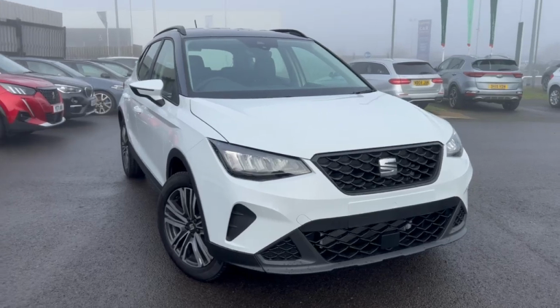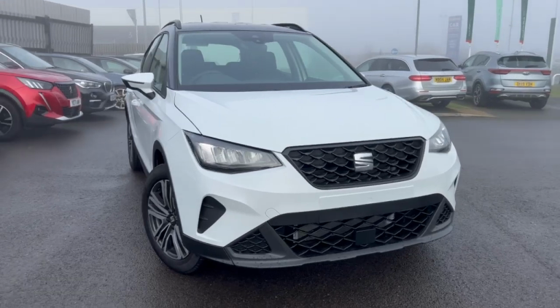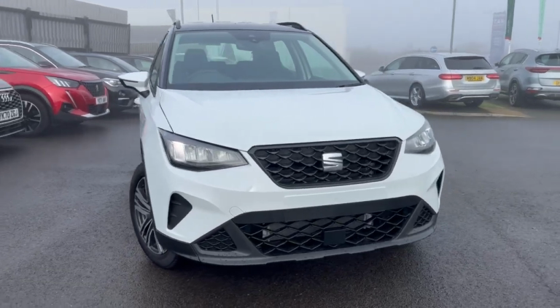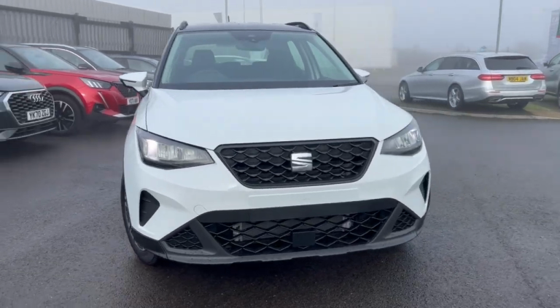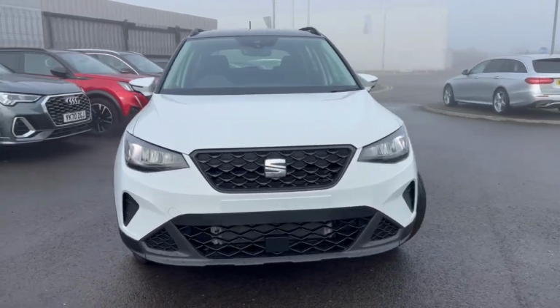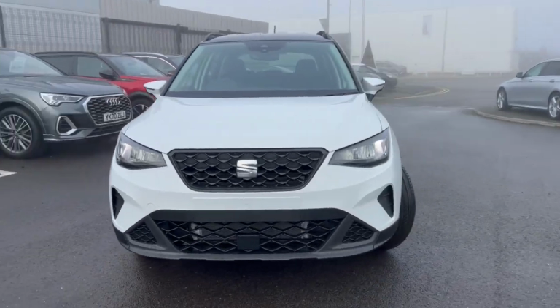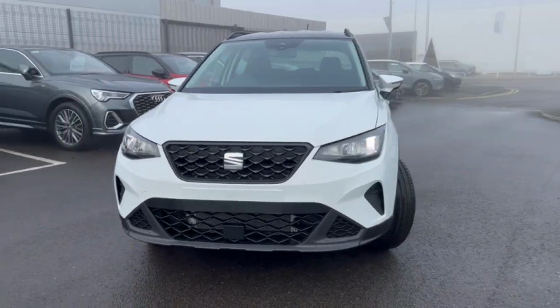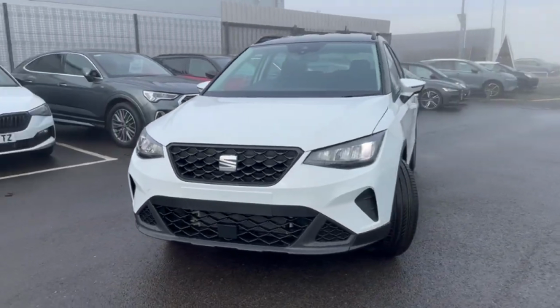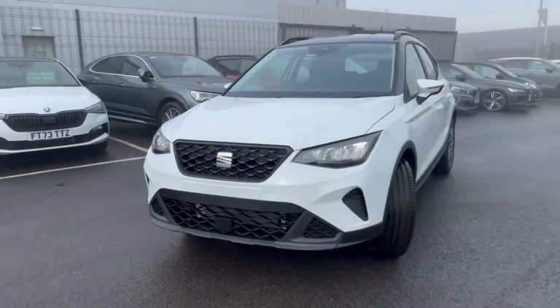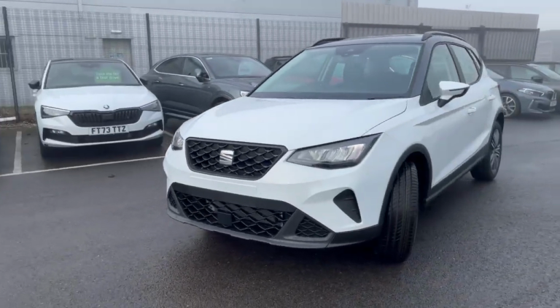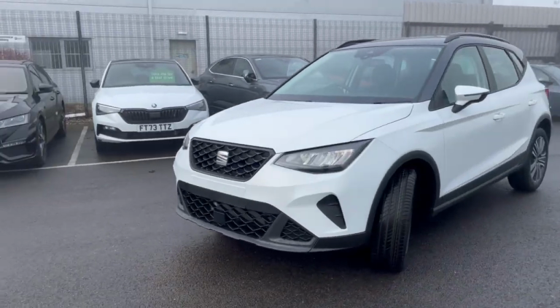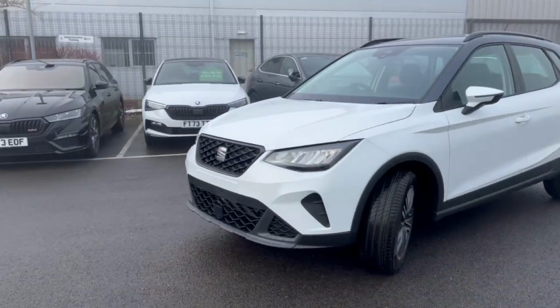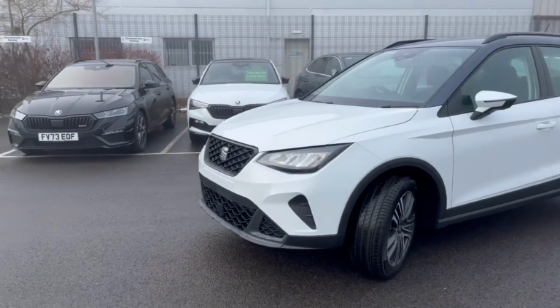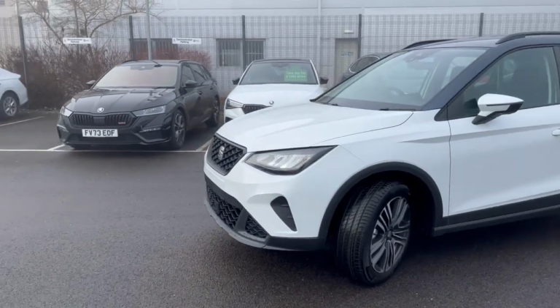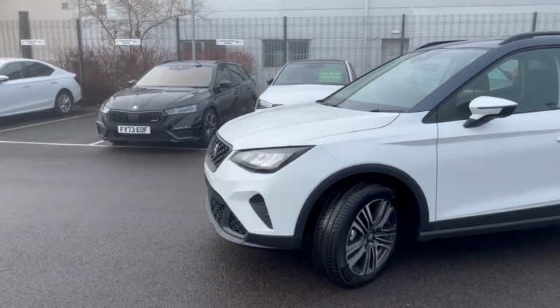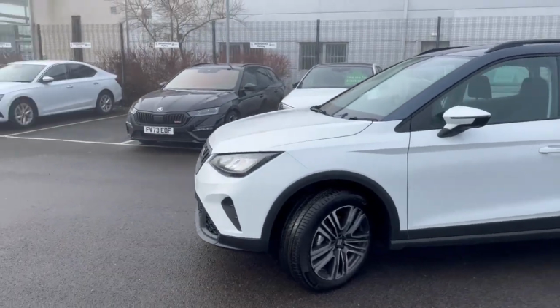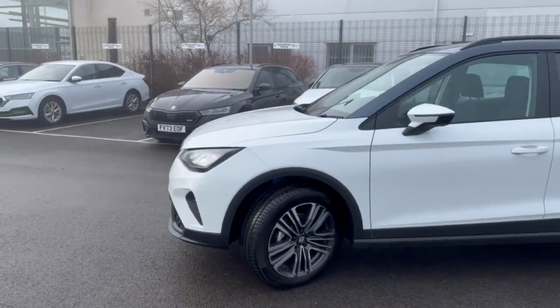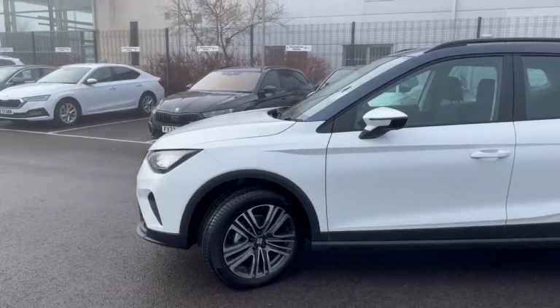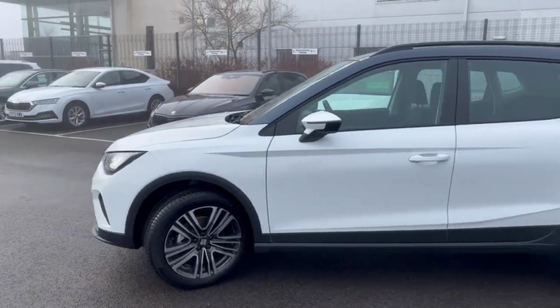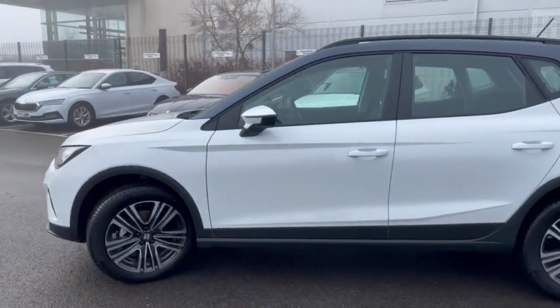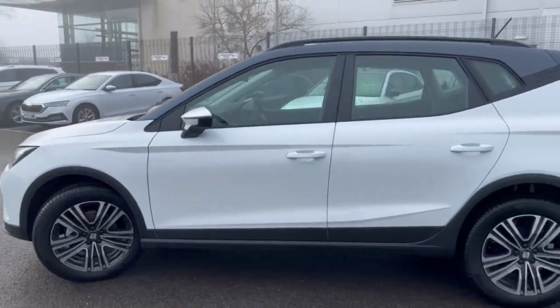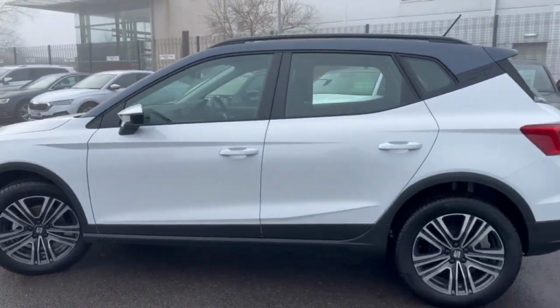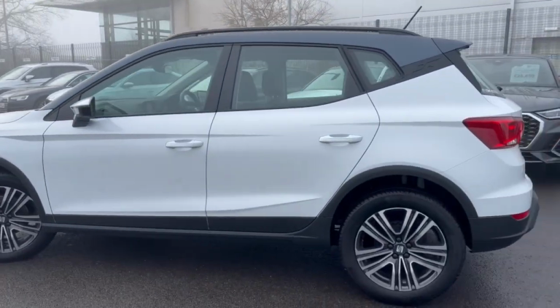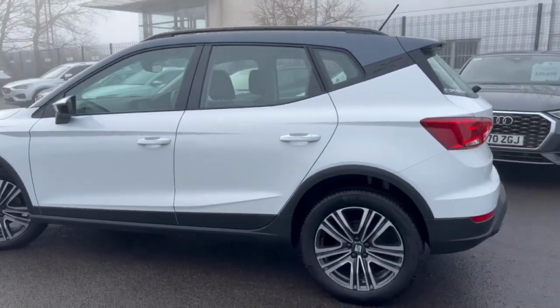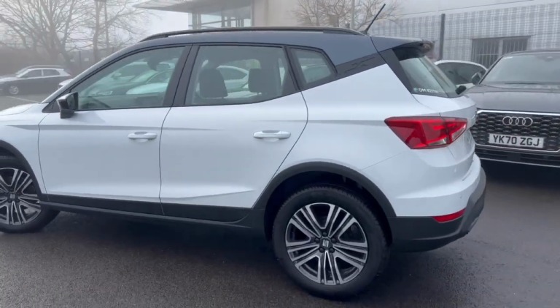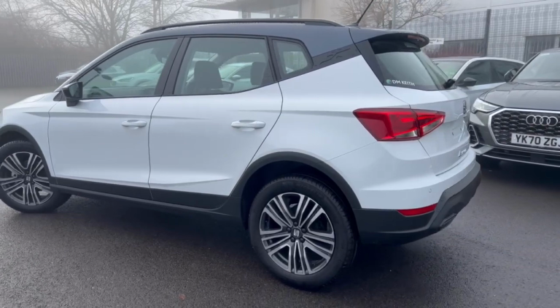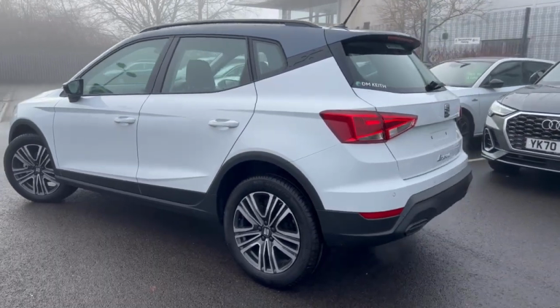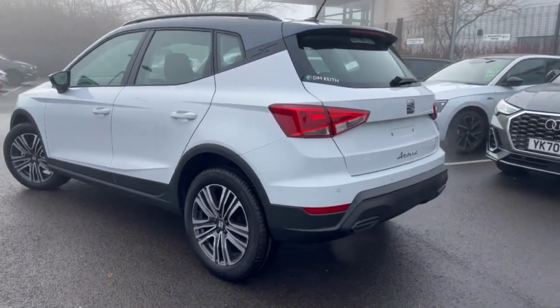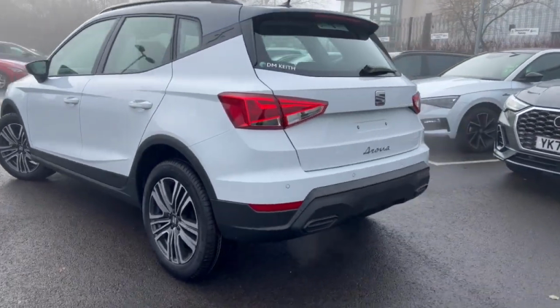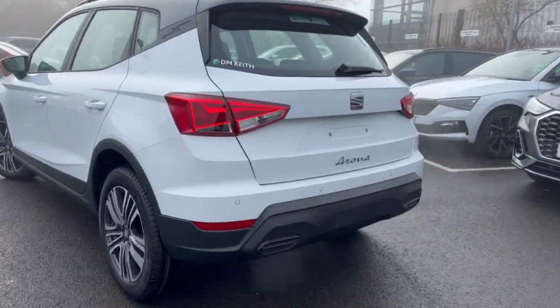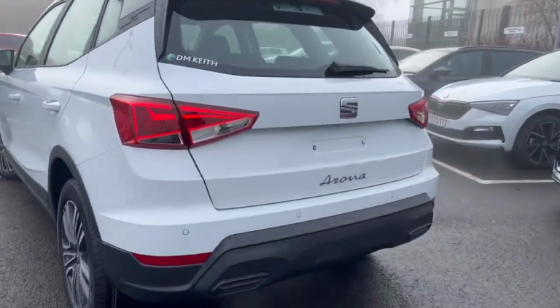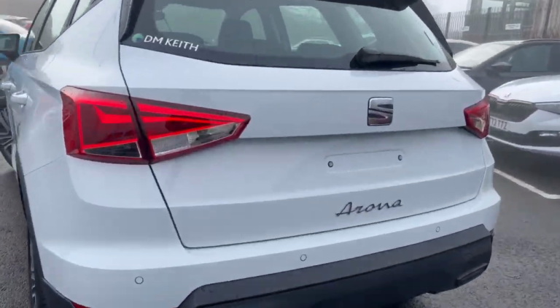Hi, welcome to DMQ Set in Grimsby. I'm Ashley and today I'm going to show you around this Arona SE Technology. It's finished in Nevada white with a magnetic grey roof, has 17-inch diamond cut alloy wheels, and comes with rear parking sensors and optical display.